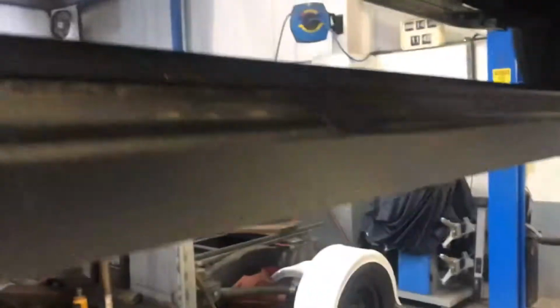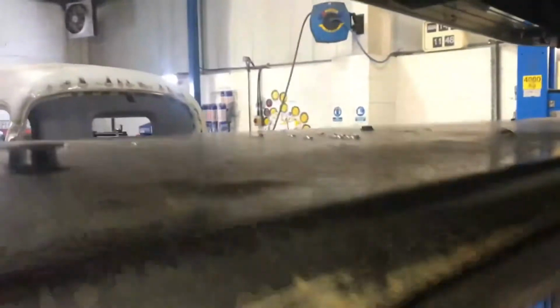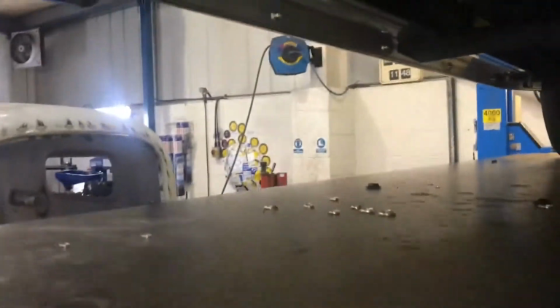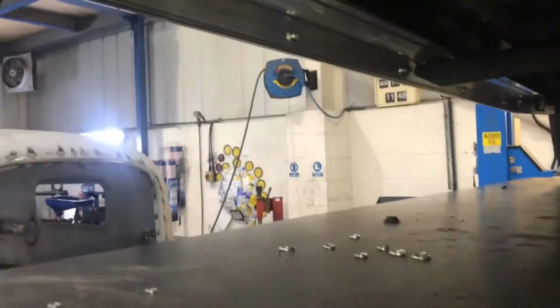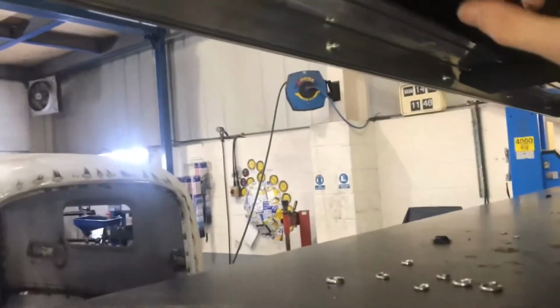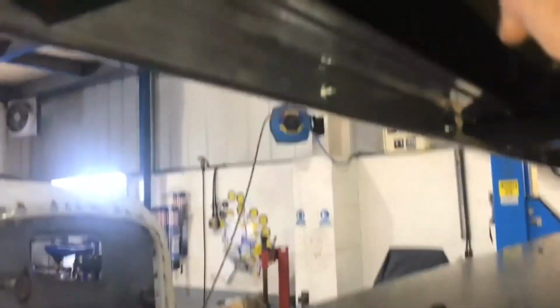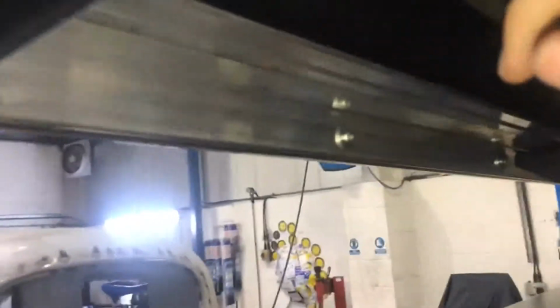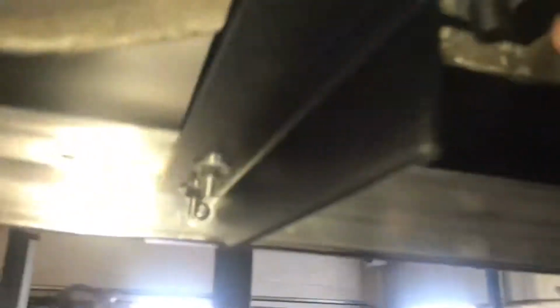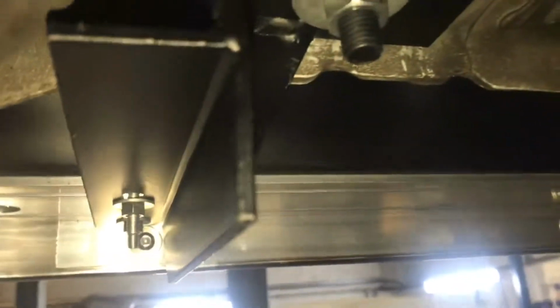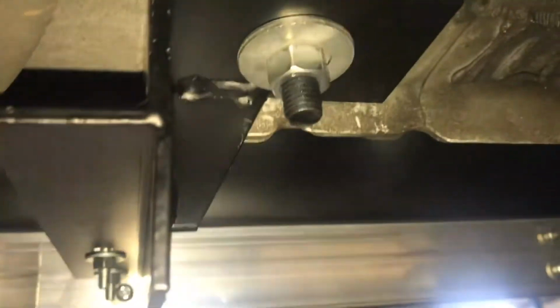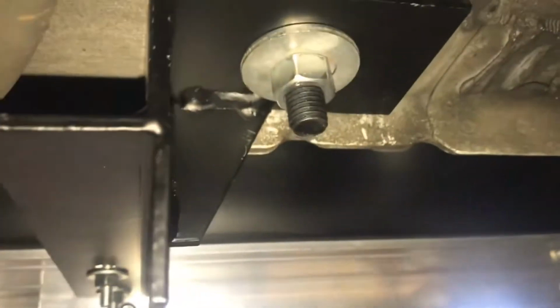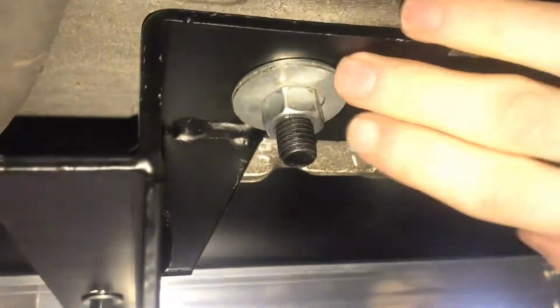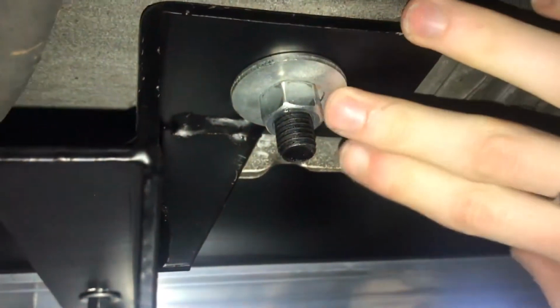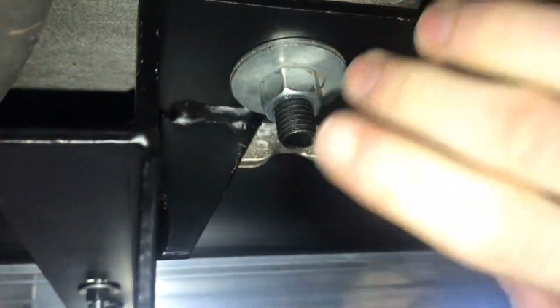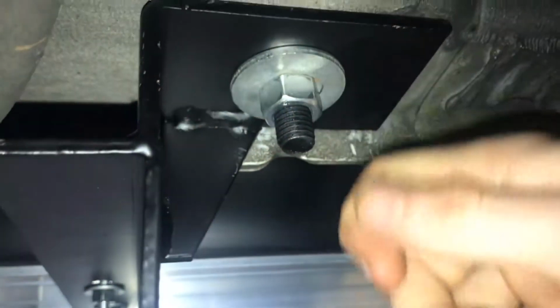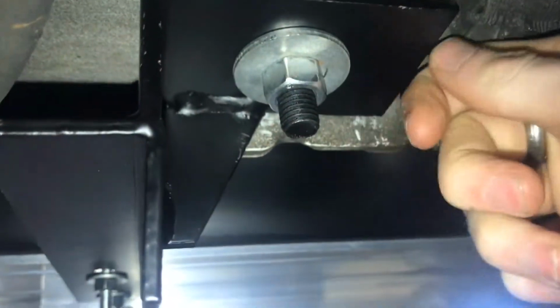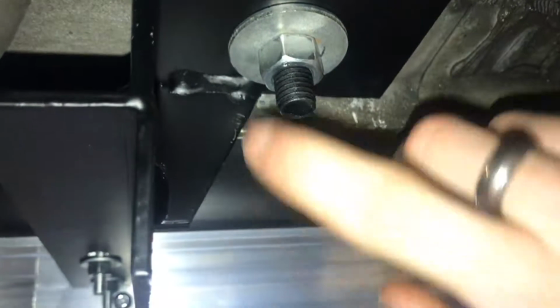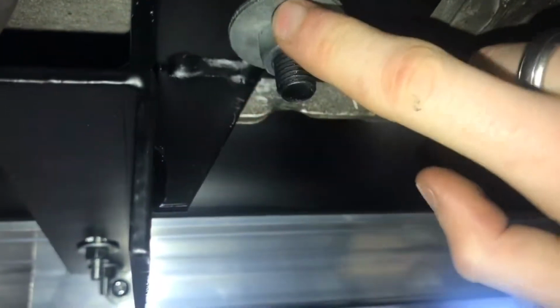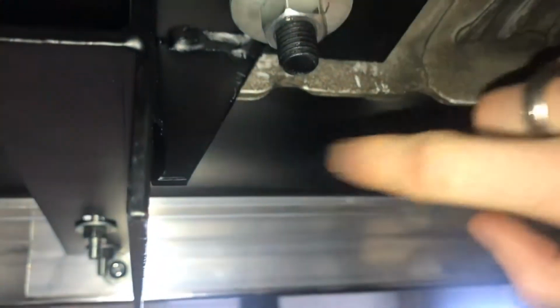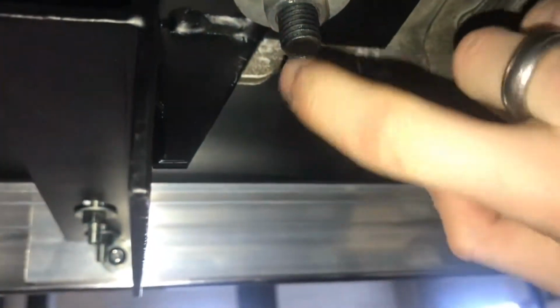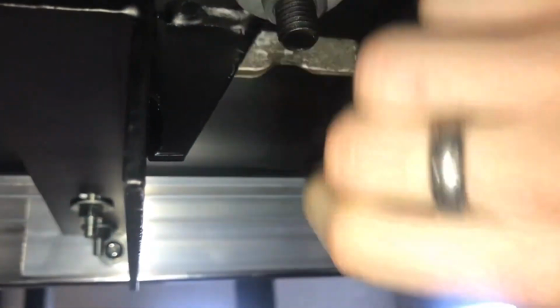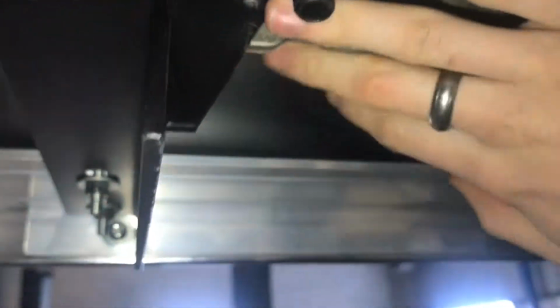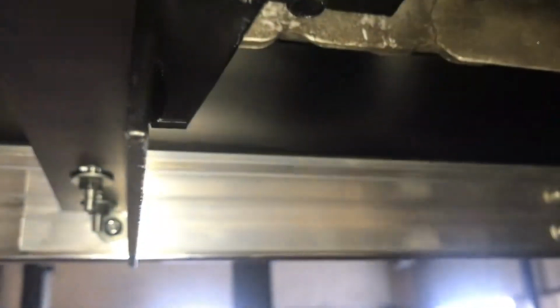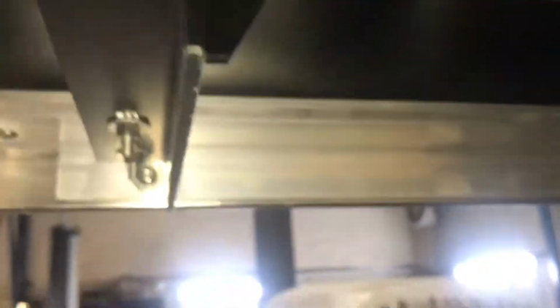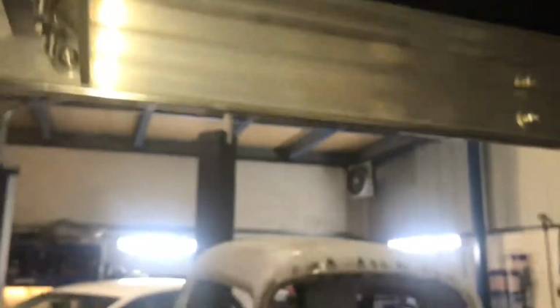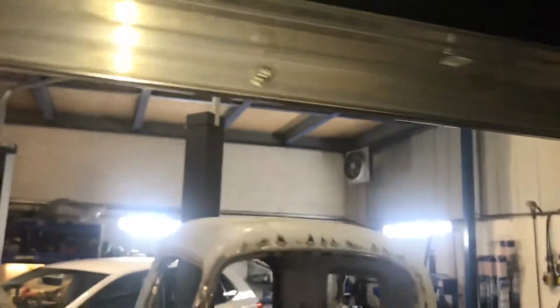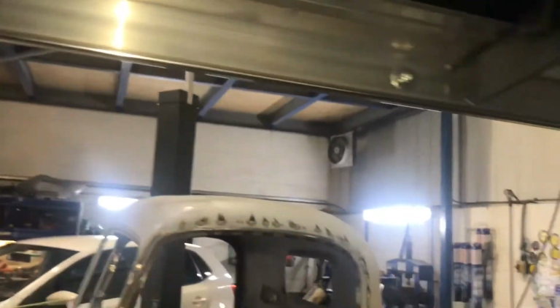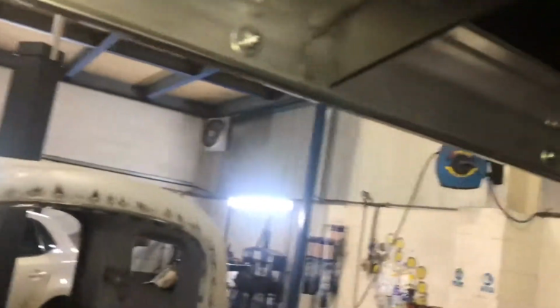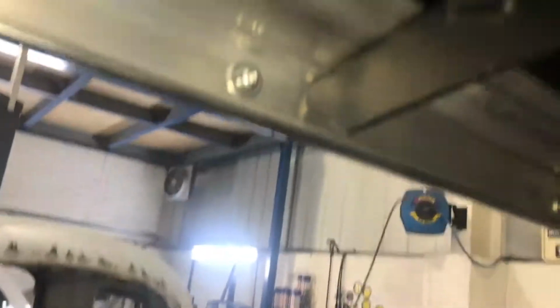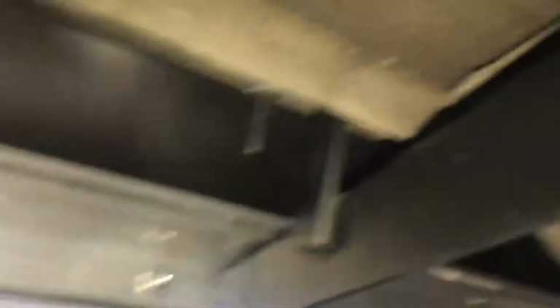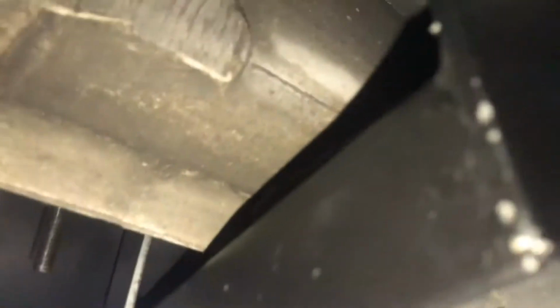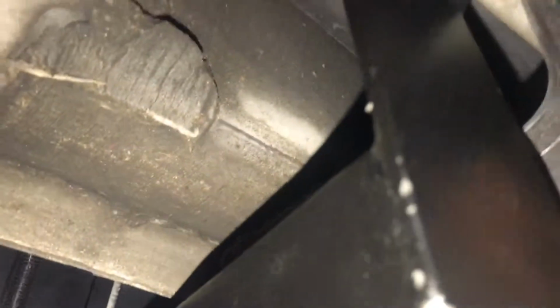Starting at the rear of the vehicle, you have a T-bolt in there. You'll have to take a bung out just to get access to the hole, but you get the T-bolt in and just tighten it up. Same on the middle bracket.